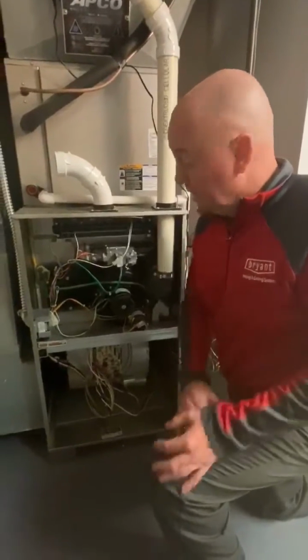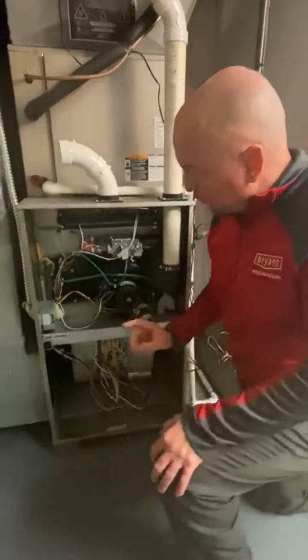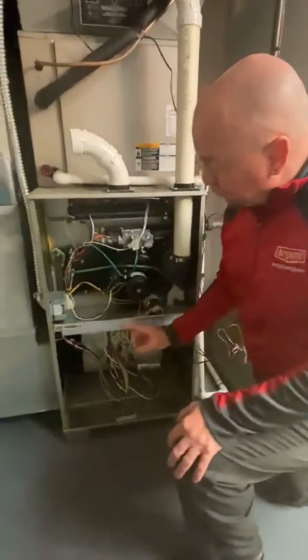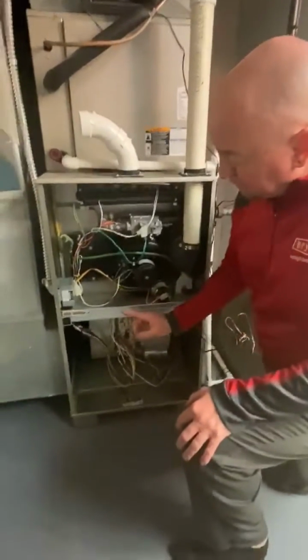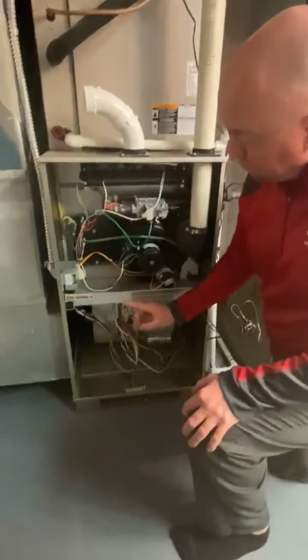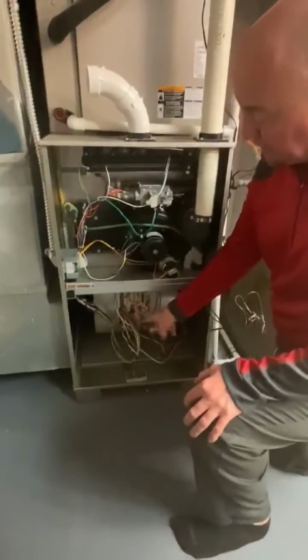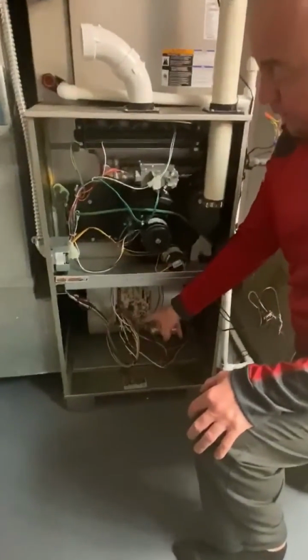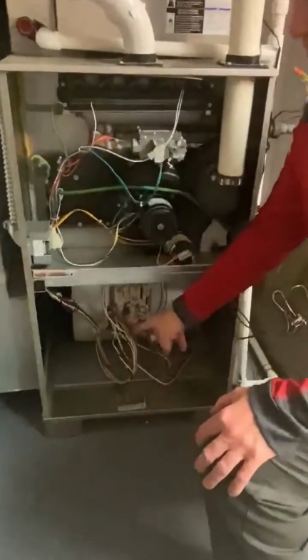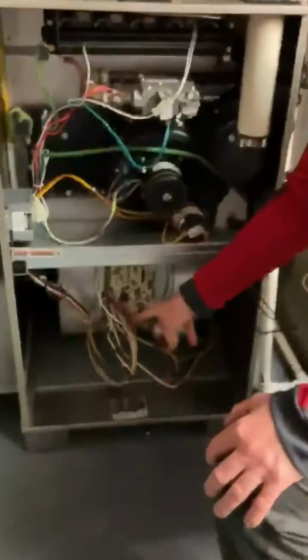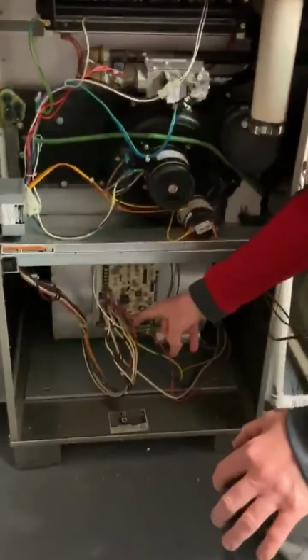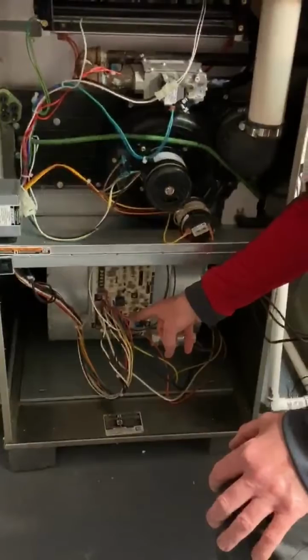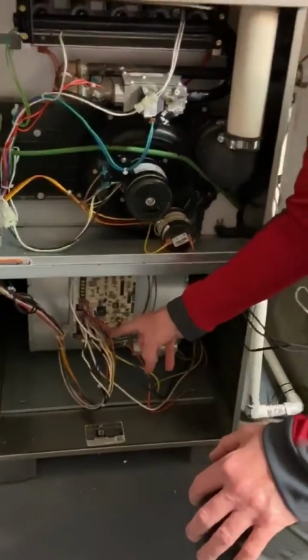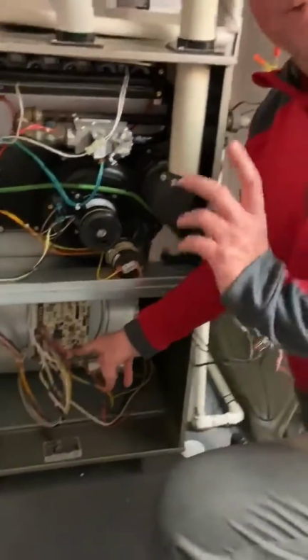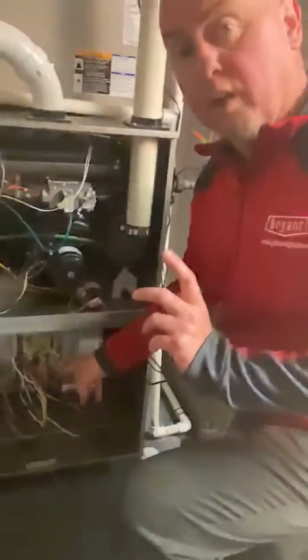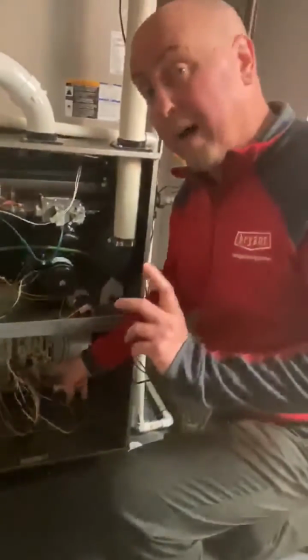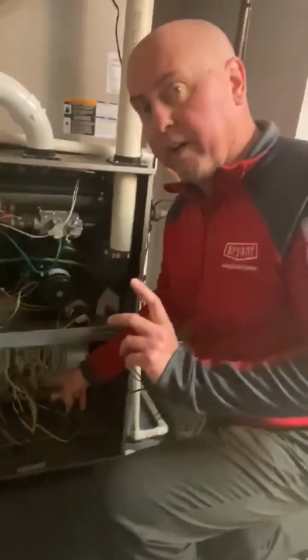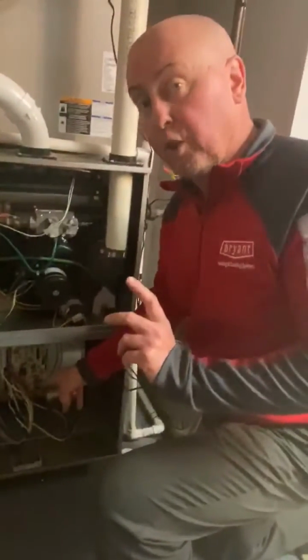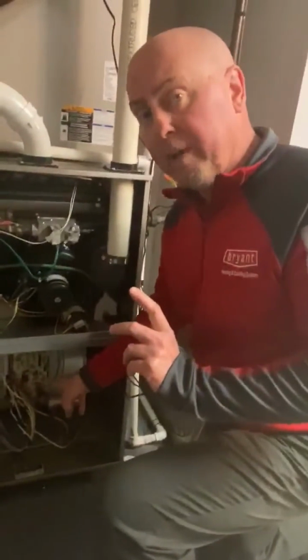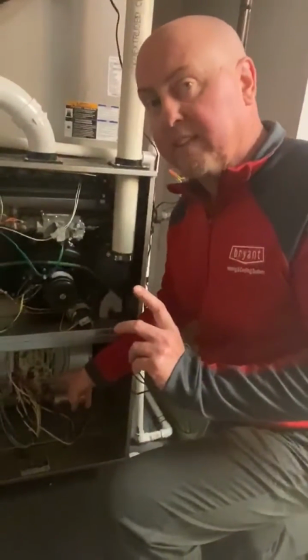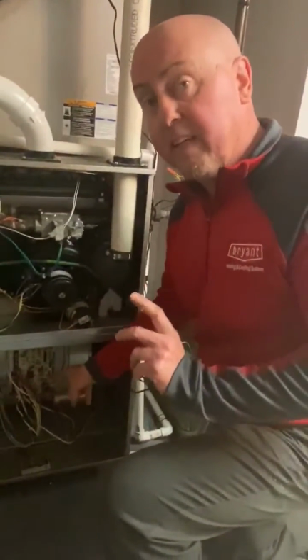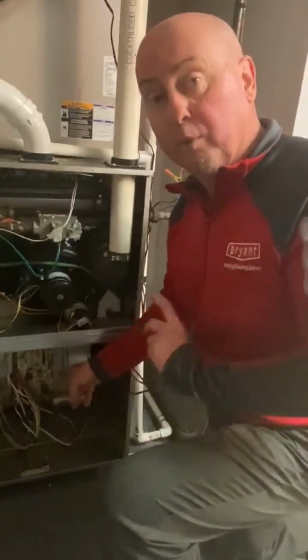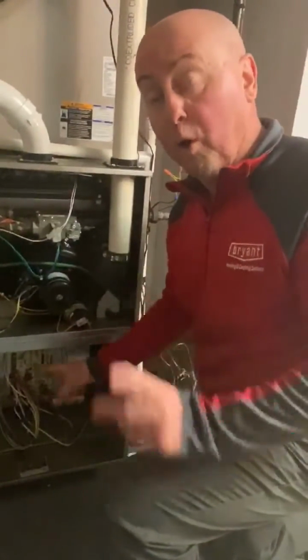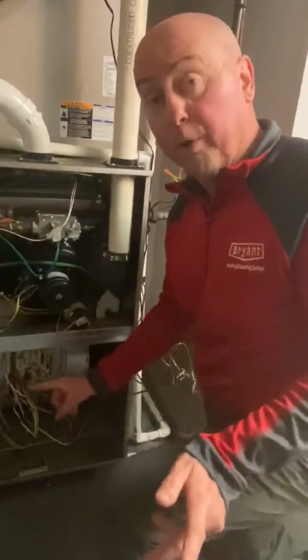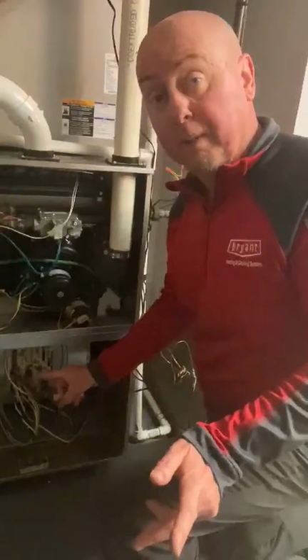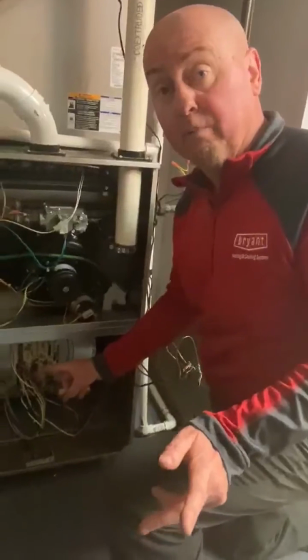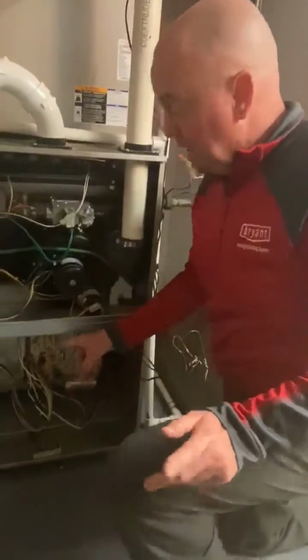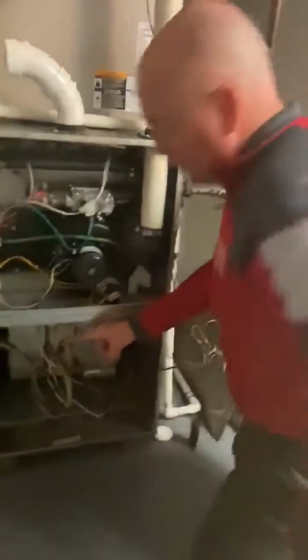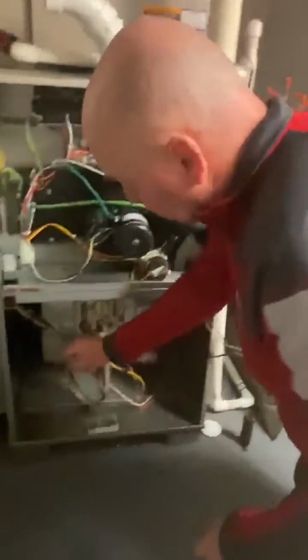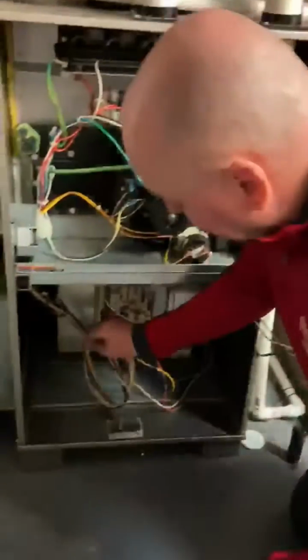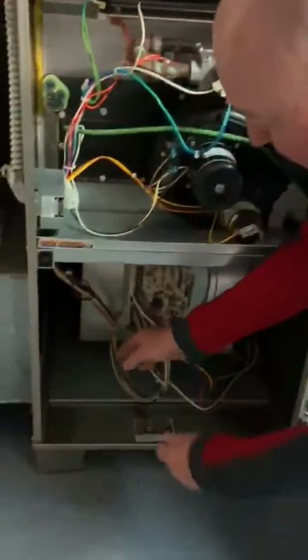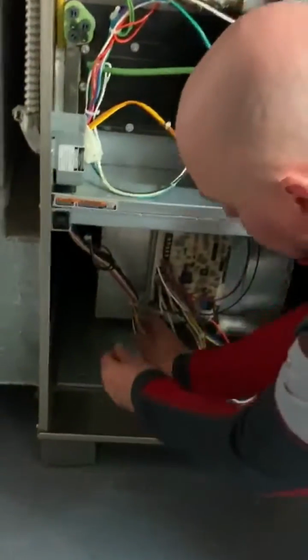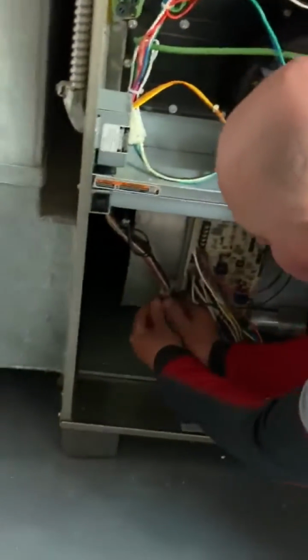The first thing that you'll notice when you look down here is we apply a really long wiring harness, so you don't have to disconnect anything to pull the whole blower assembly out. Here's the harness attached with a little clamp right here.